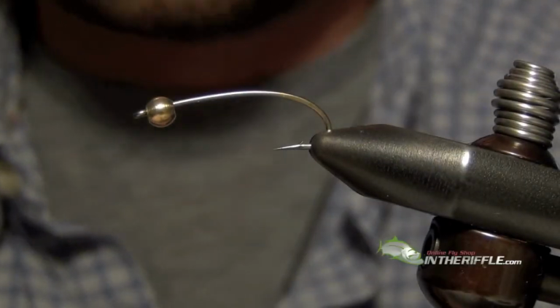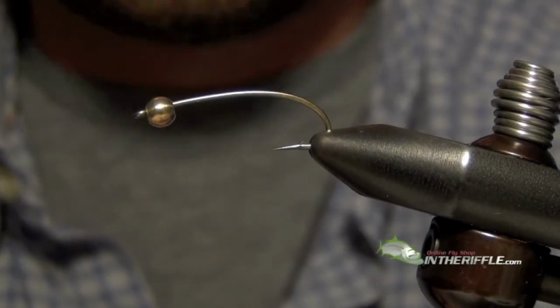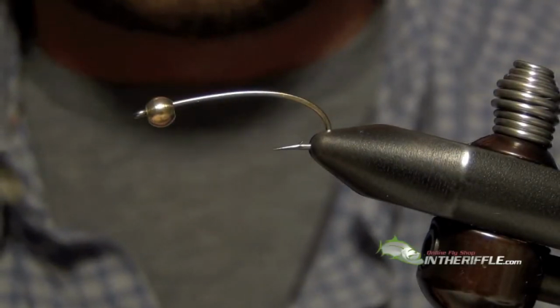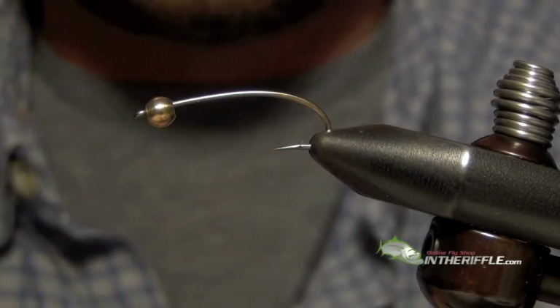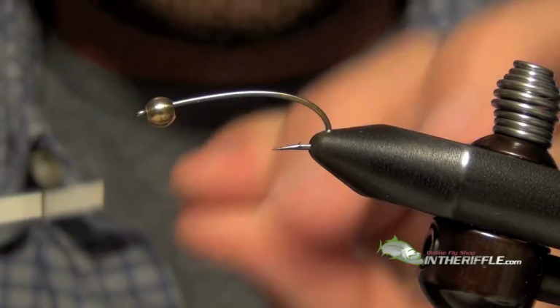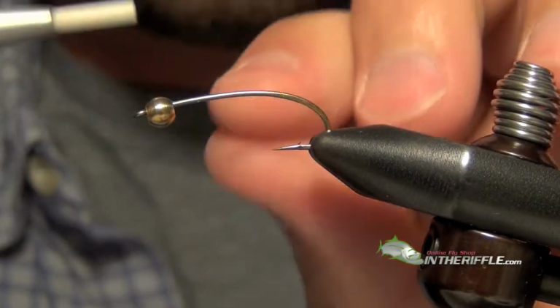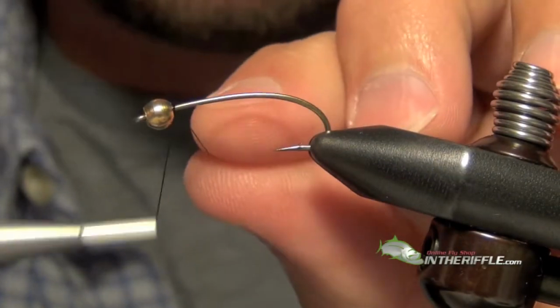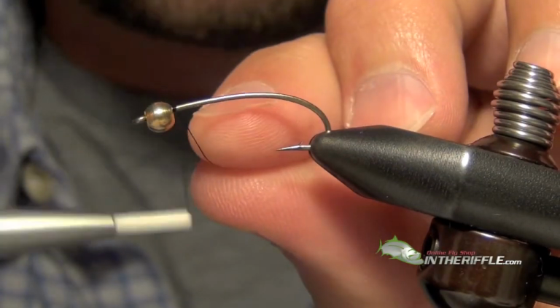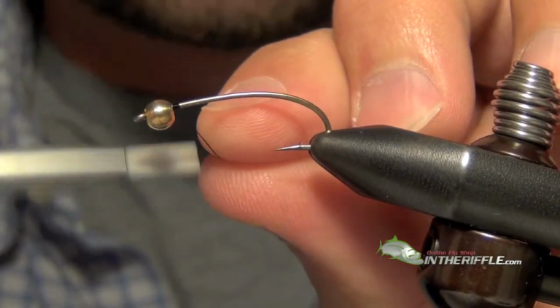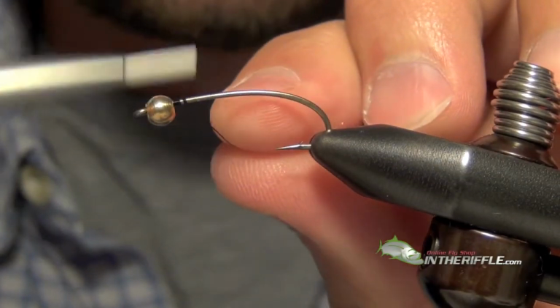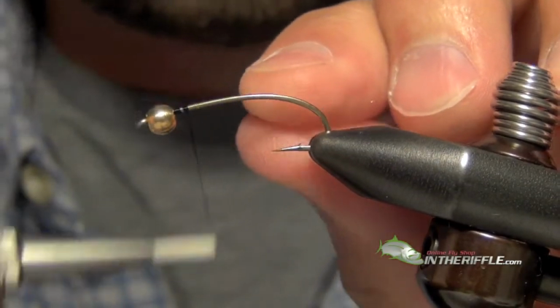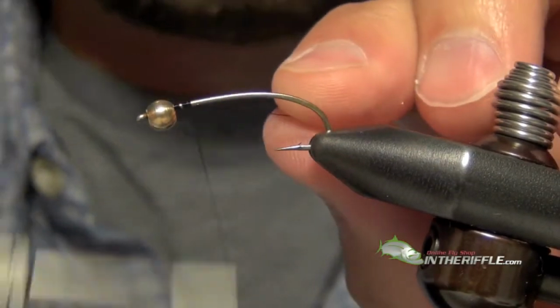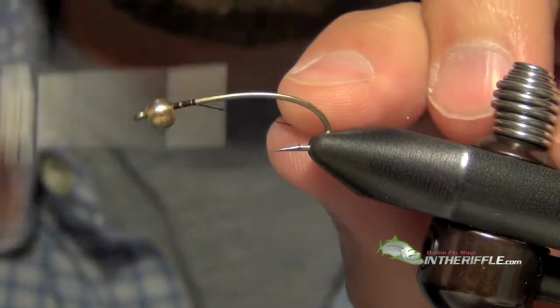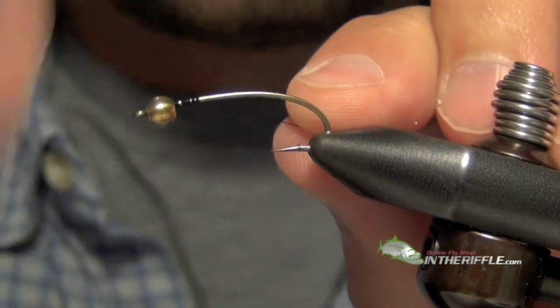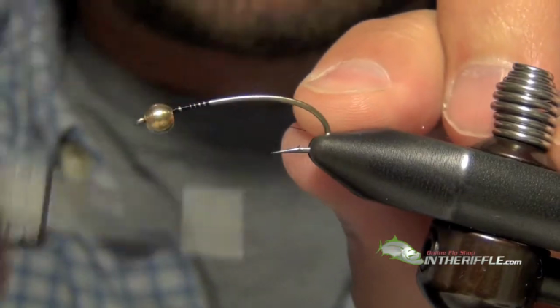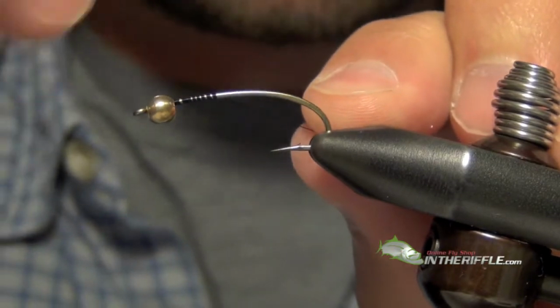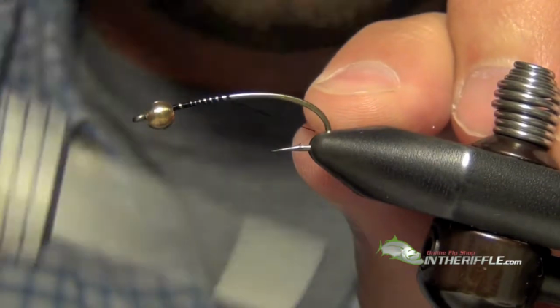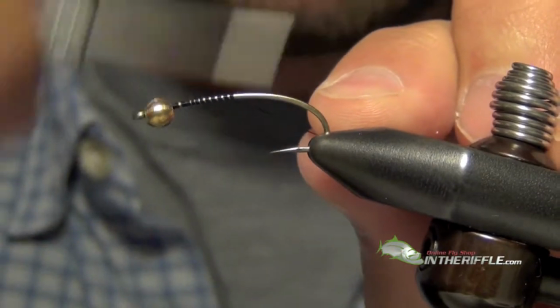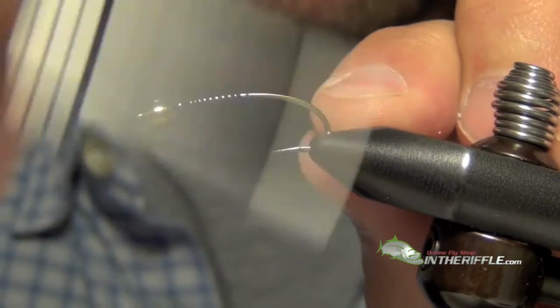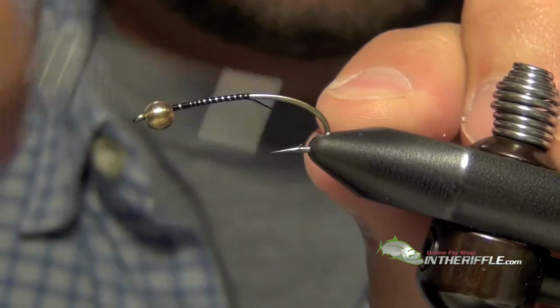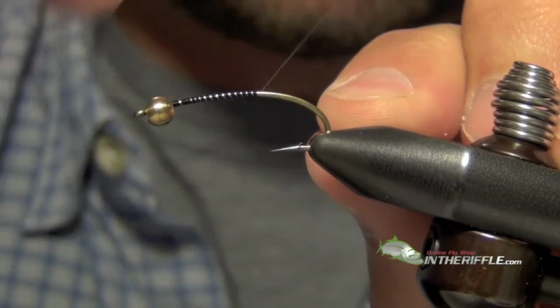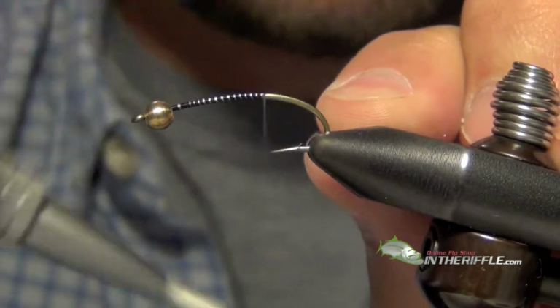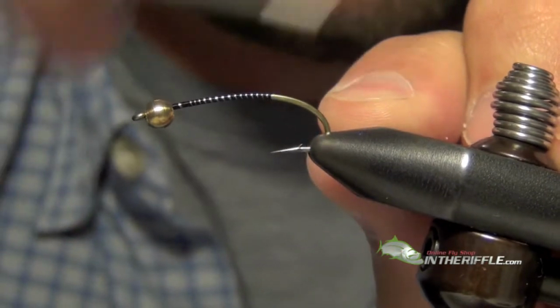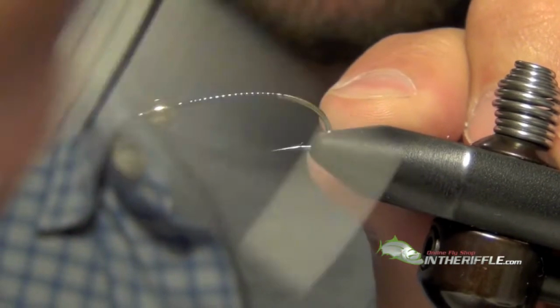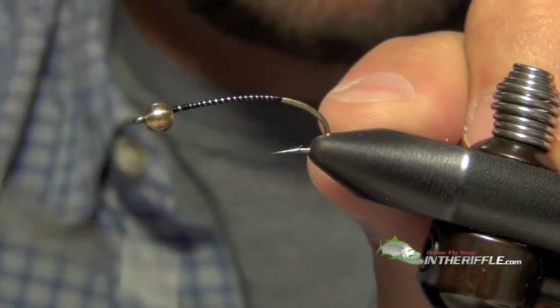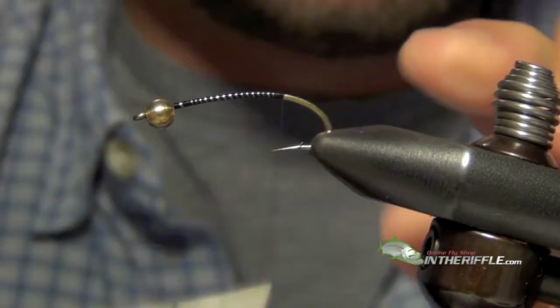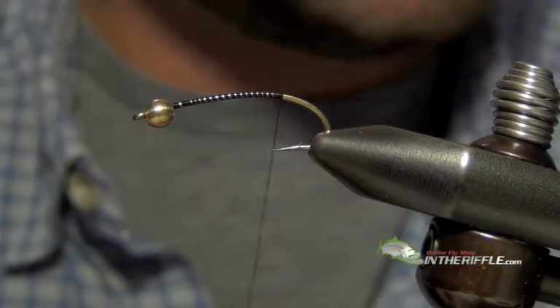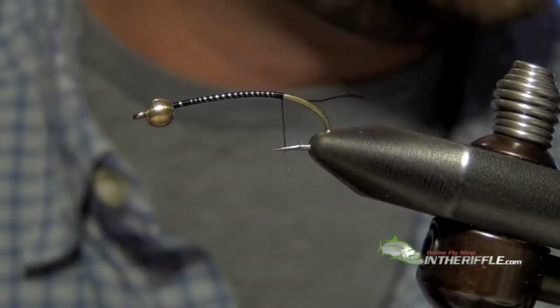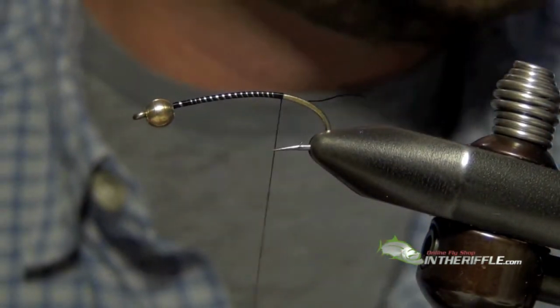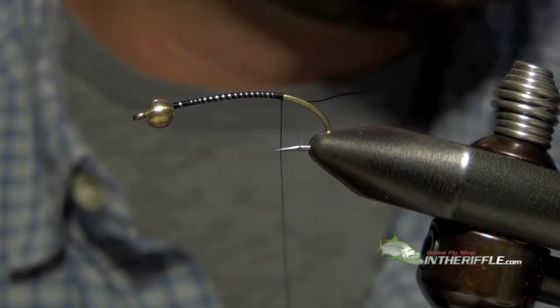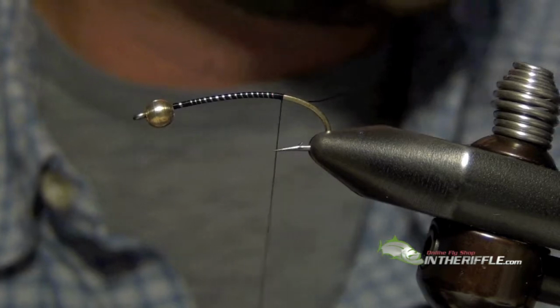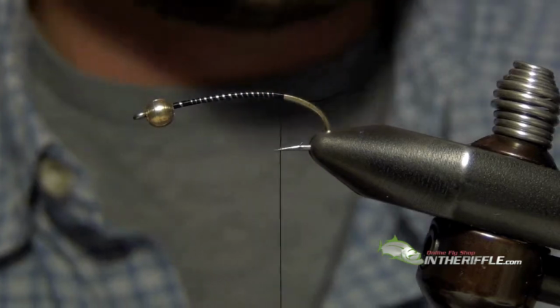Here we're going to tie the Aggravator Prince Nymph. First thing we are going to do is lay down a base of thread.